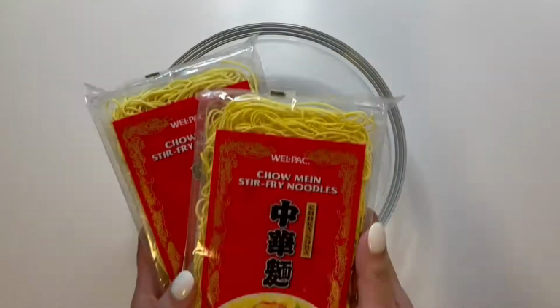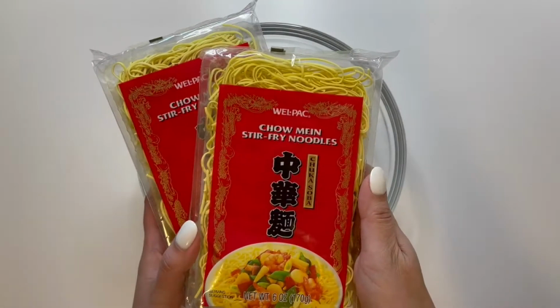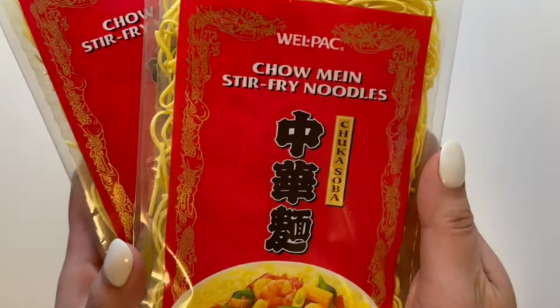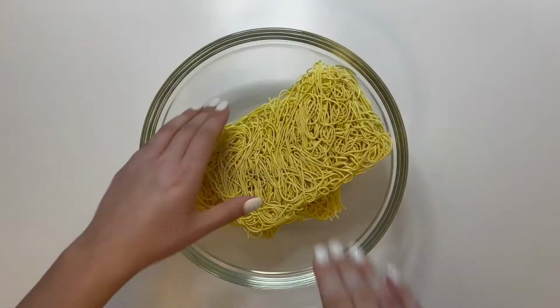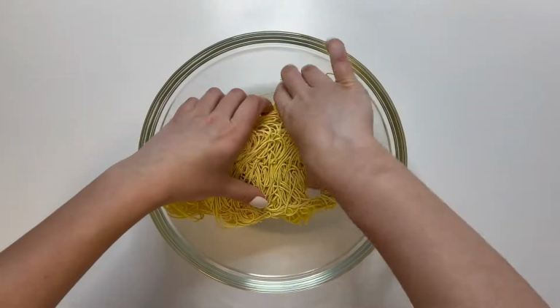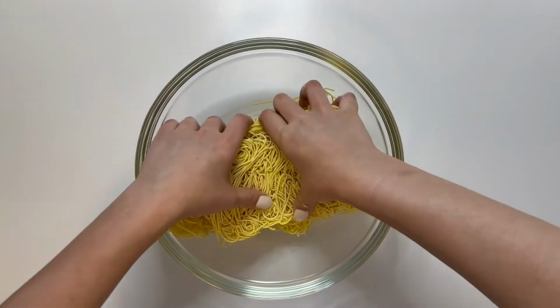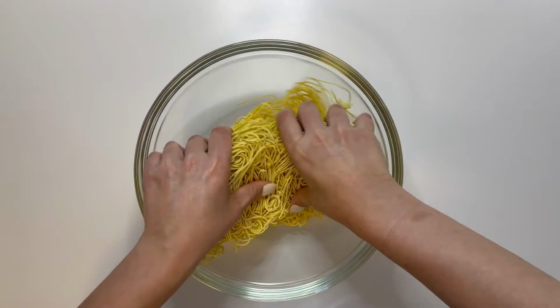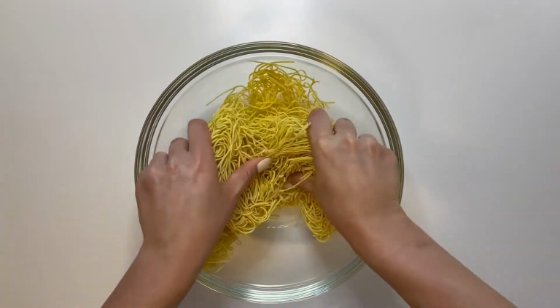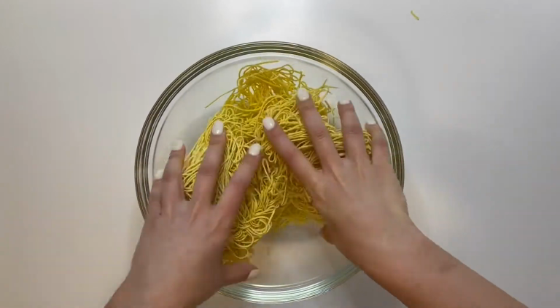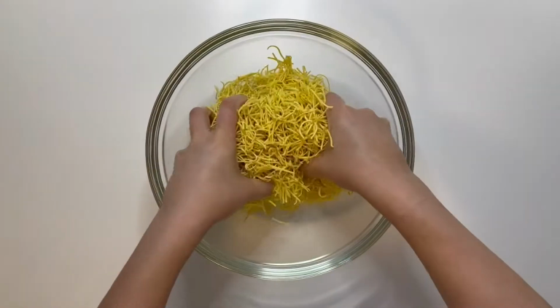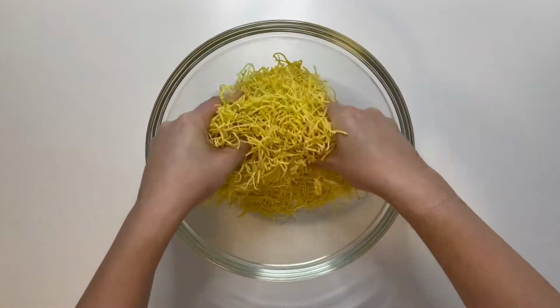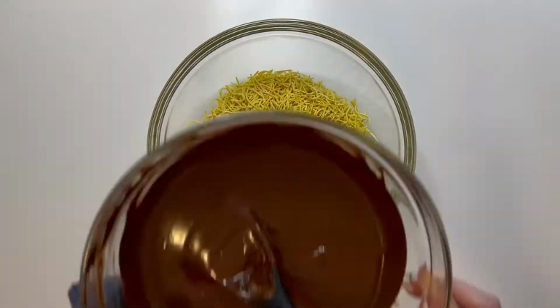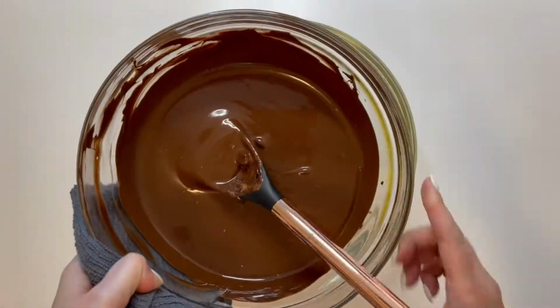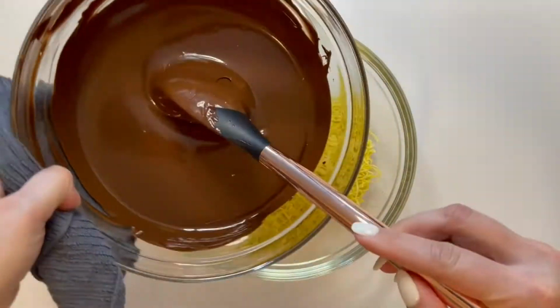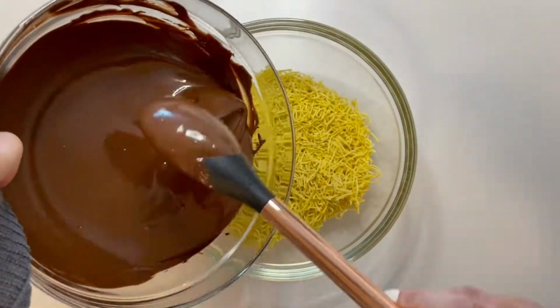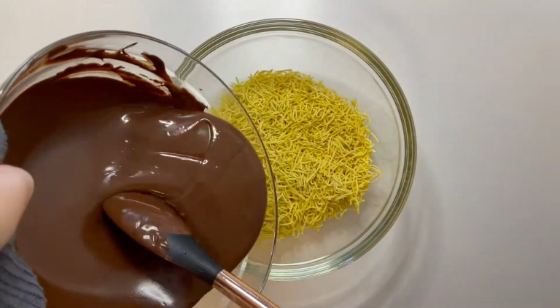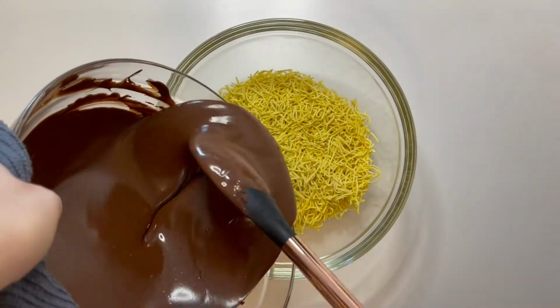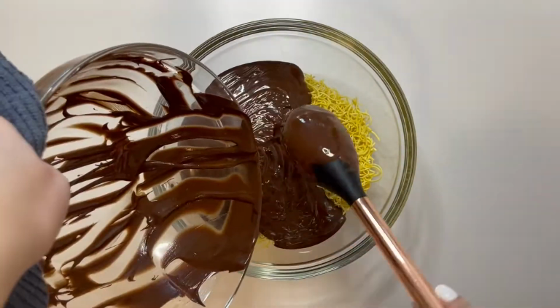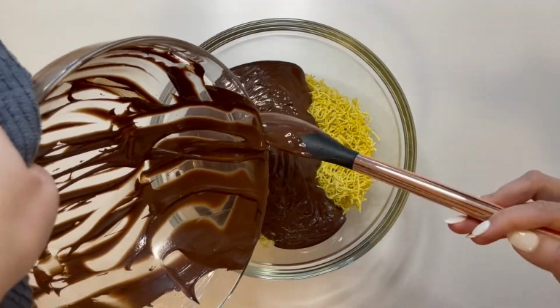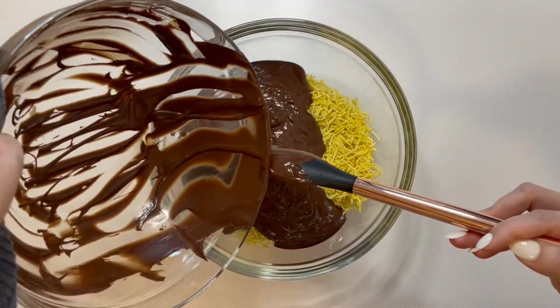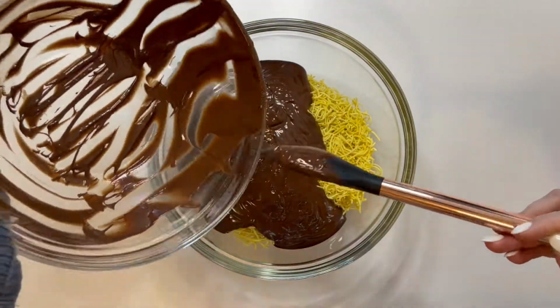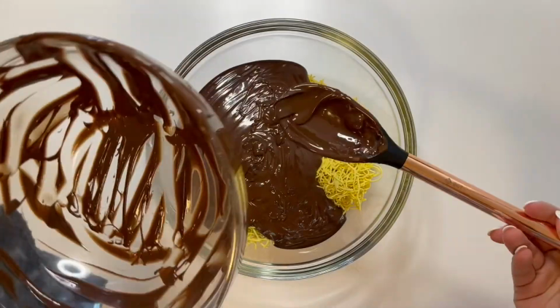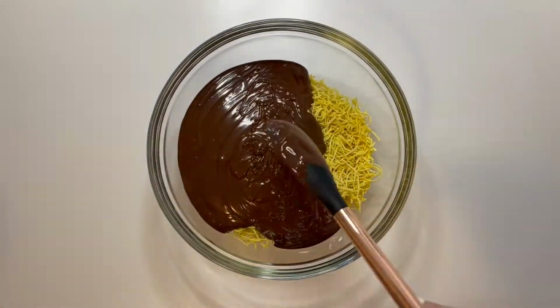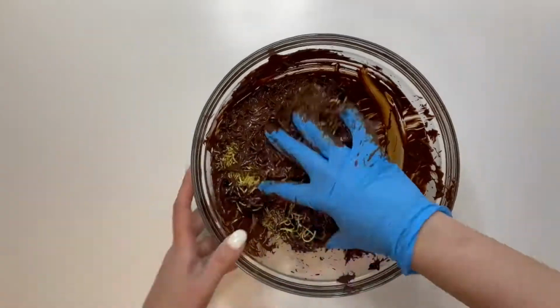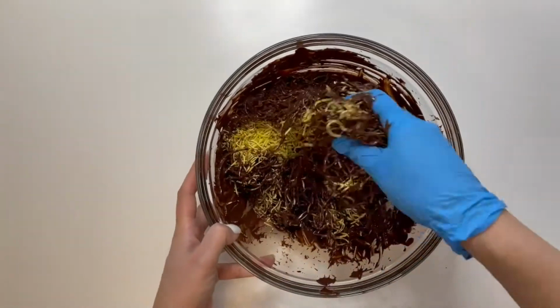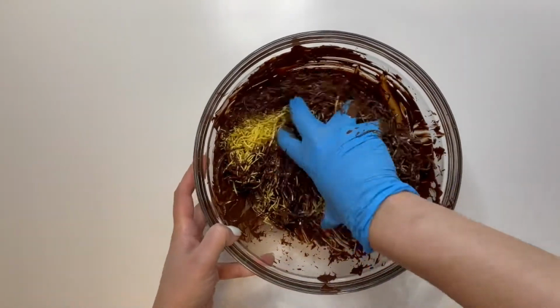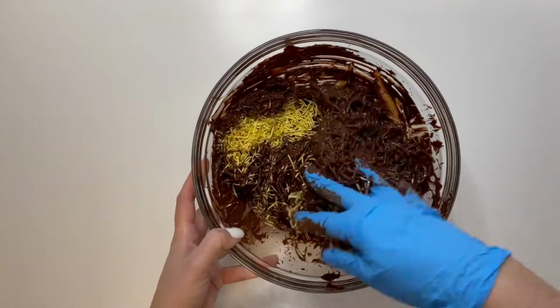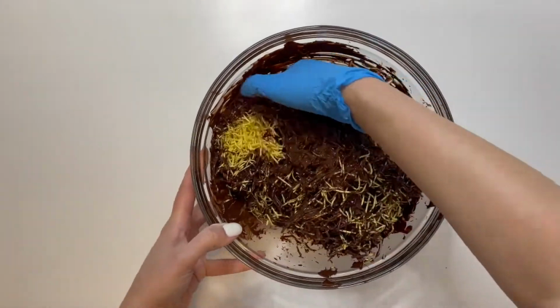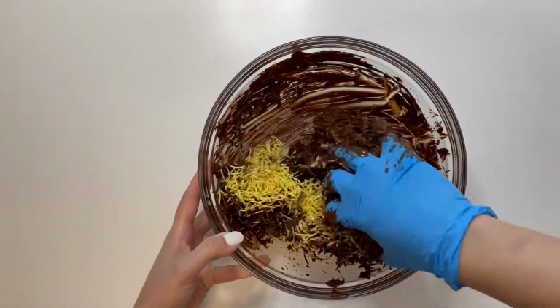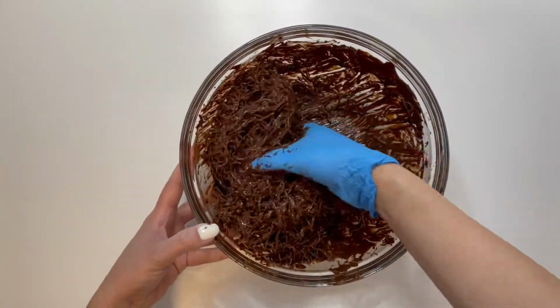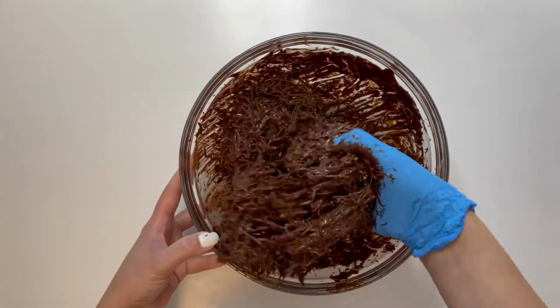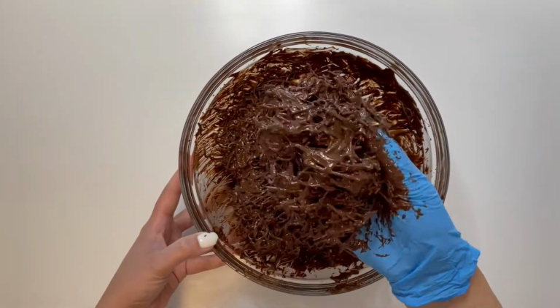Here we go. Grab your noodles and crunch them up. Don't crunch them too much that they crumb. Put the delicious melted chocolate on top and you want to mix that through so all your noodles are coated.